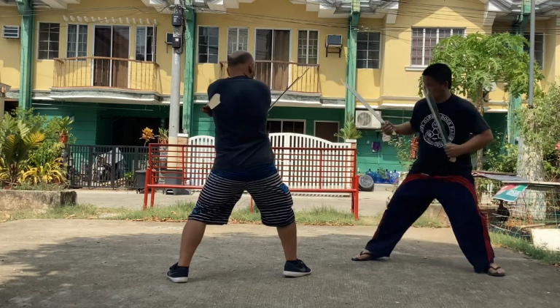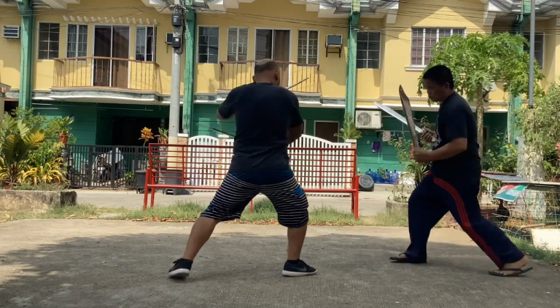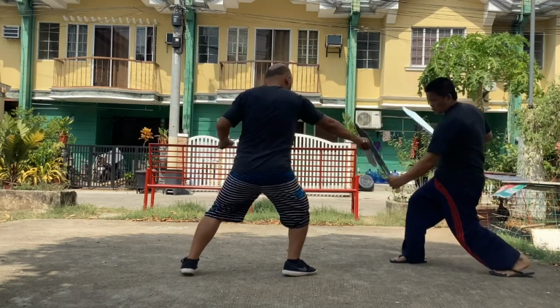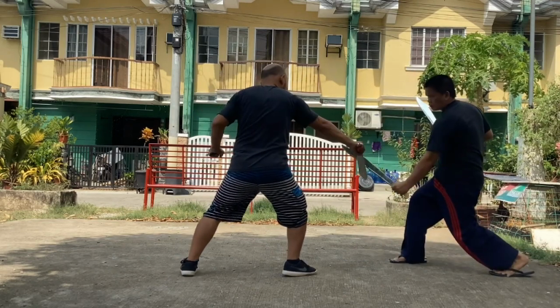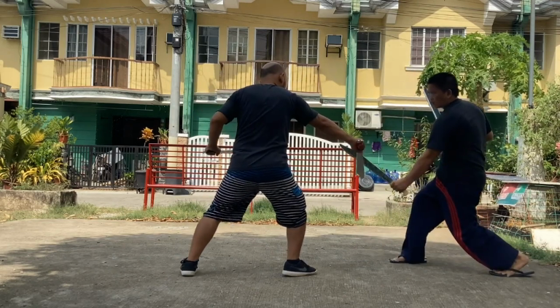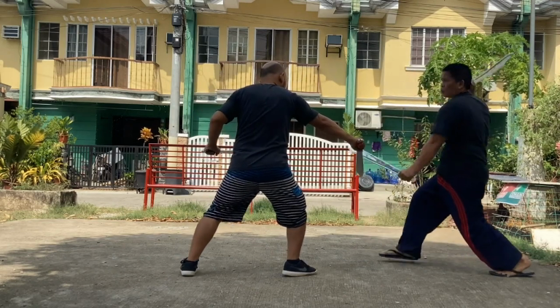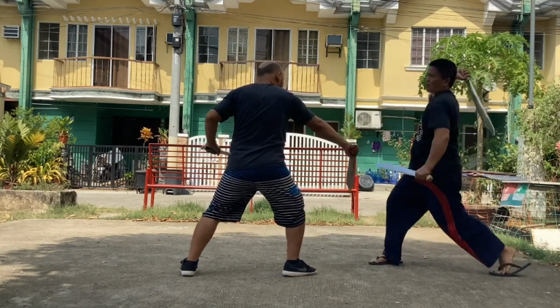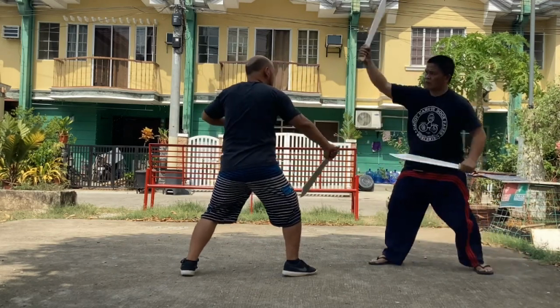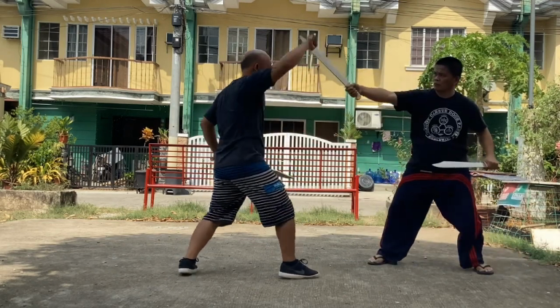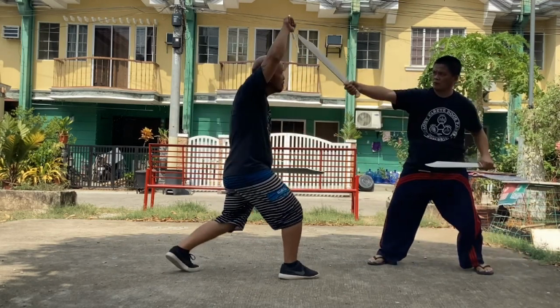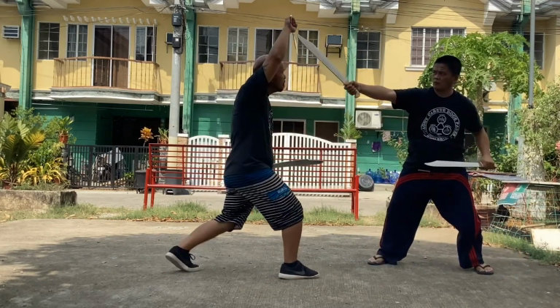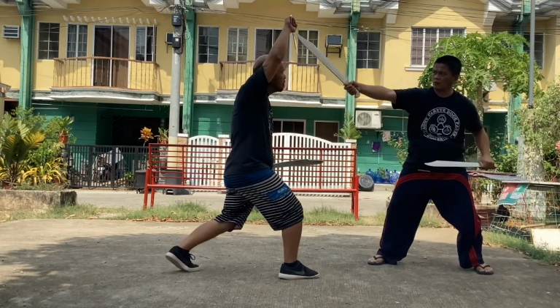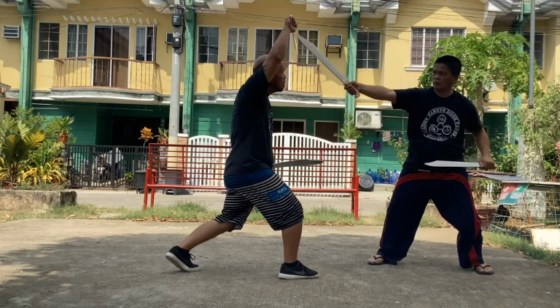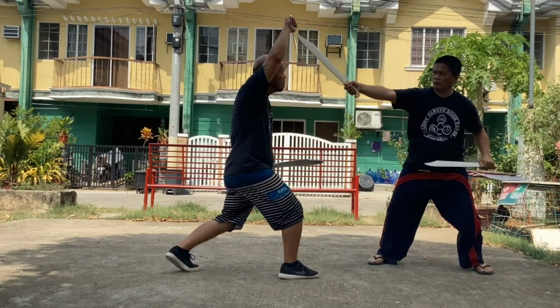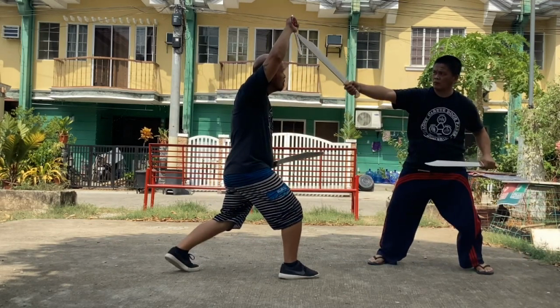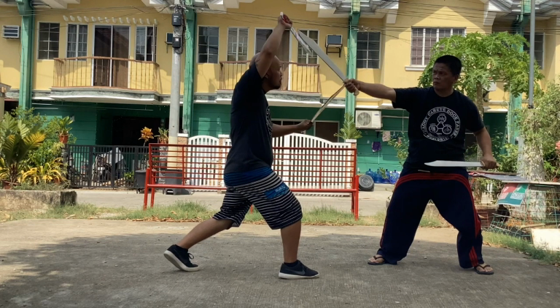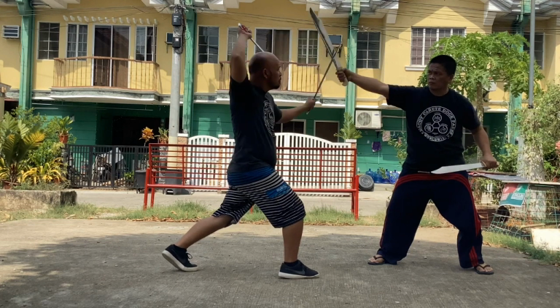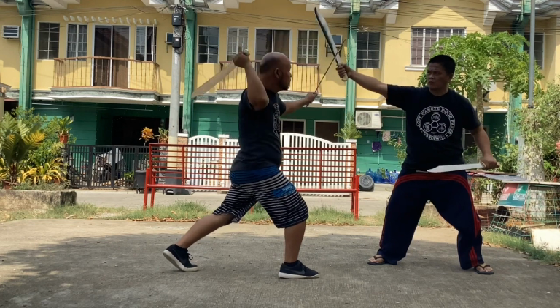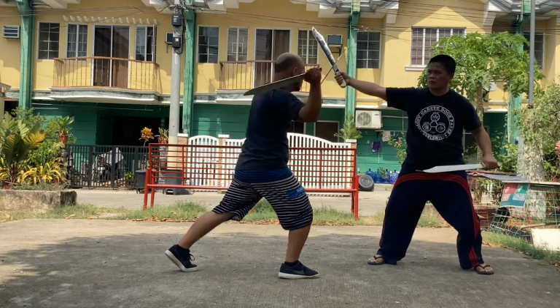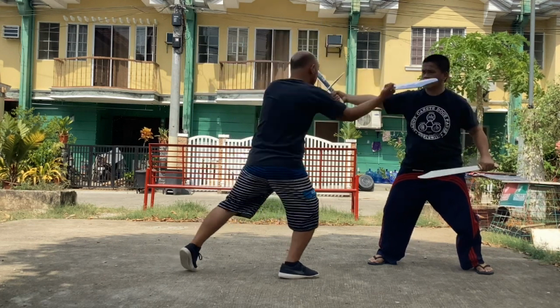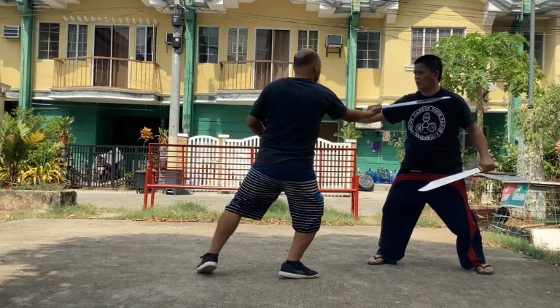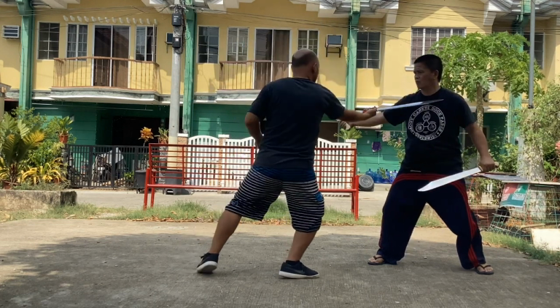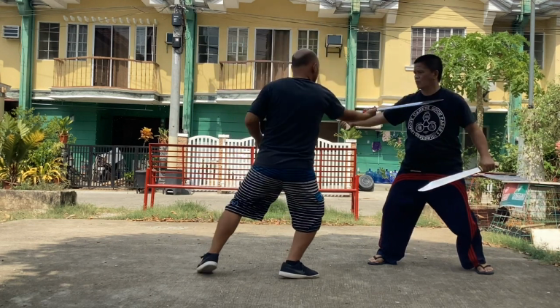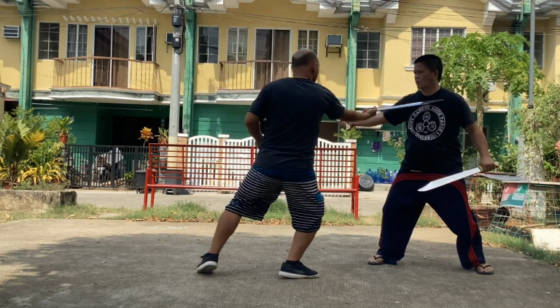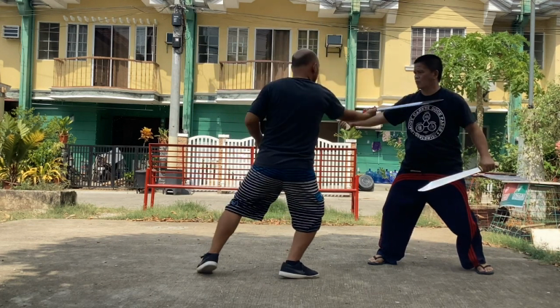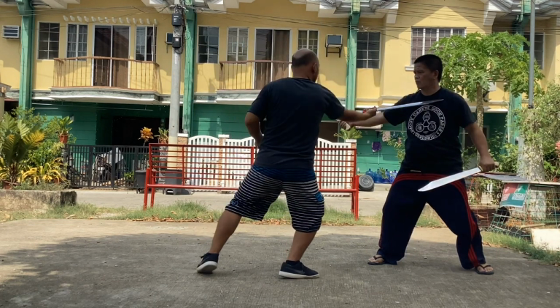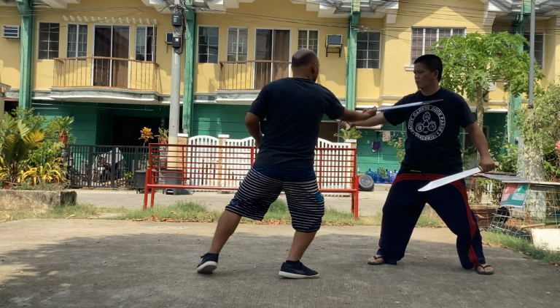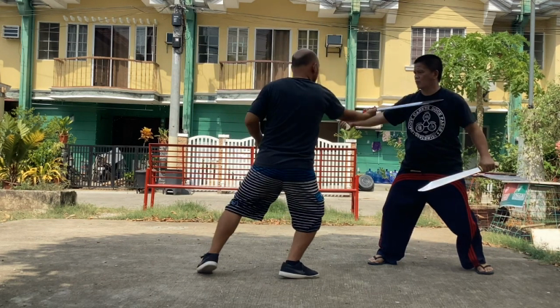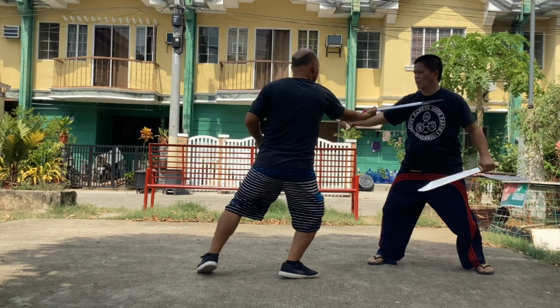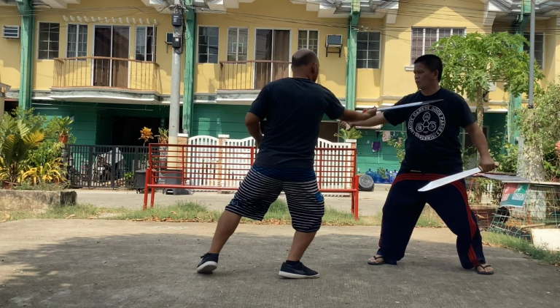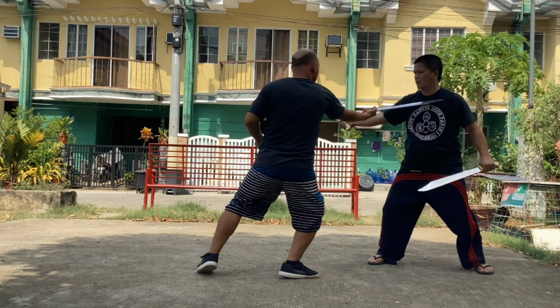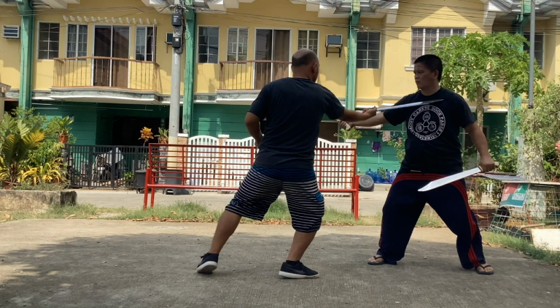Repeat the process. Master Michael has to defend the overhead attack, execute a backhand slash to the opponent's right forearm, followed by a forehand slash to the opponent's neck.